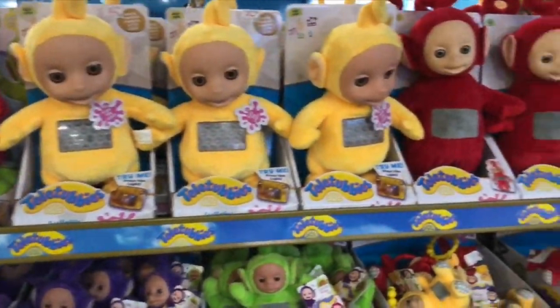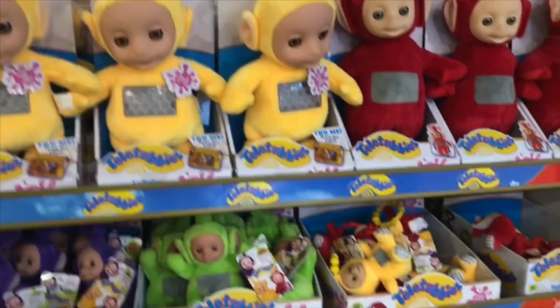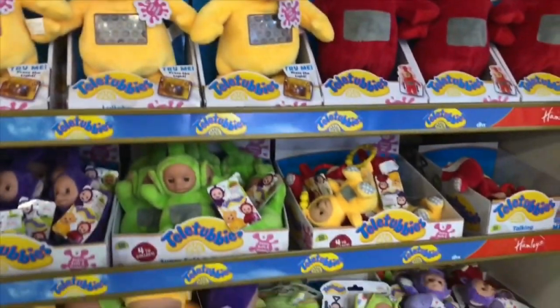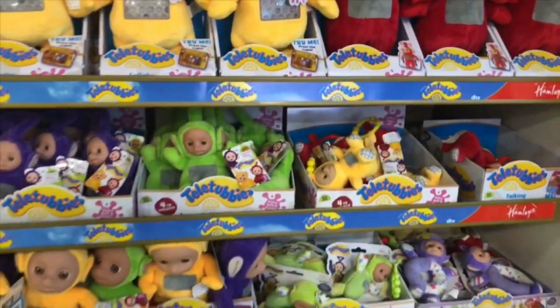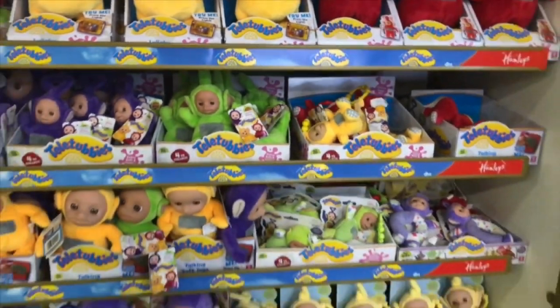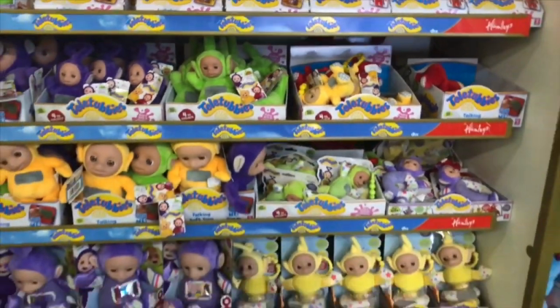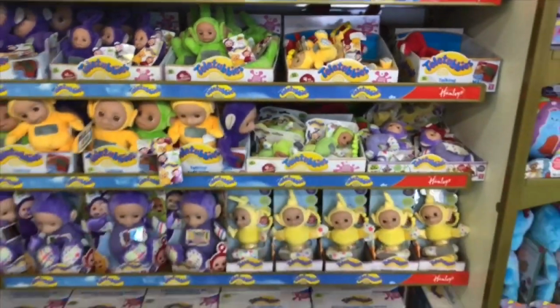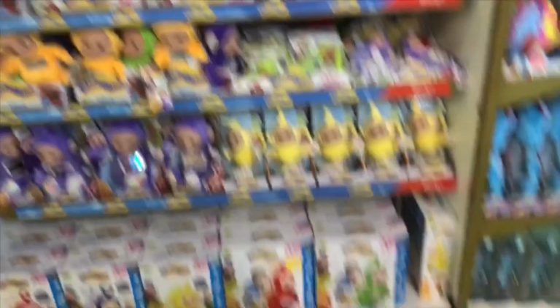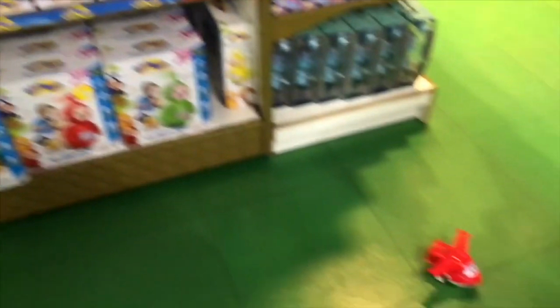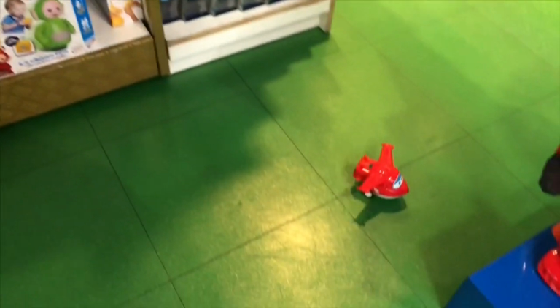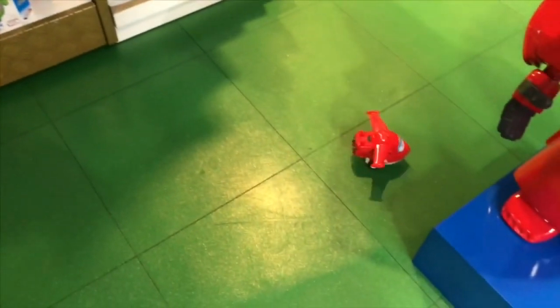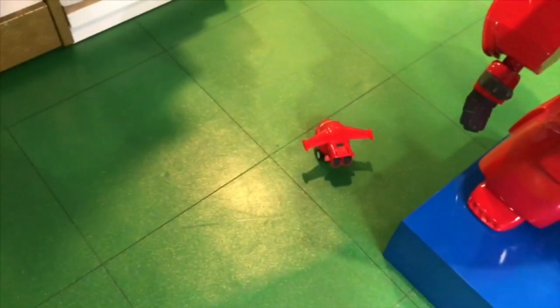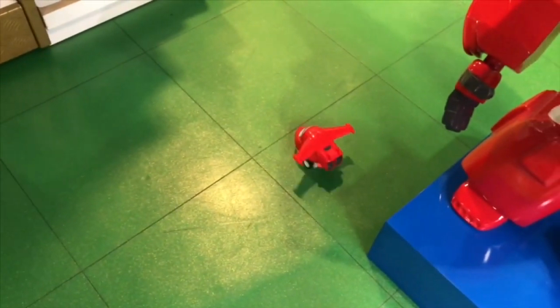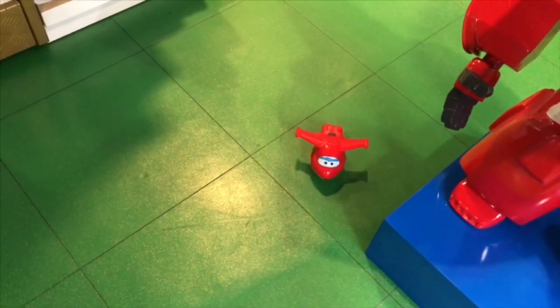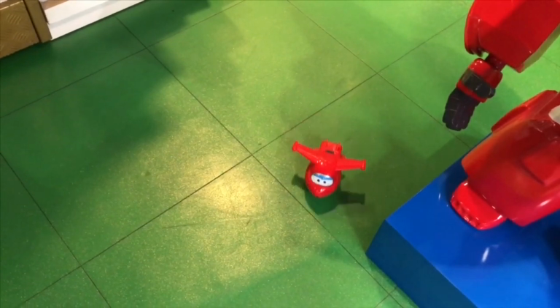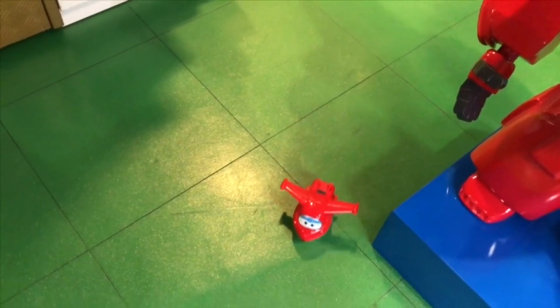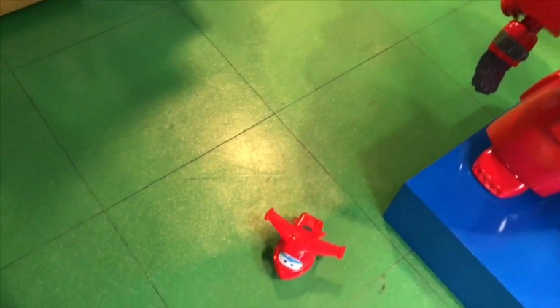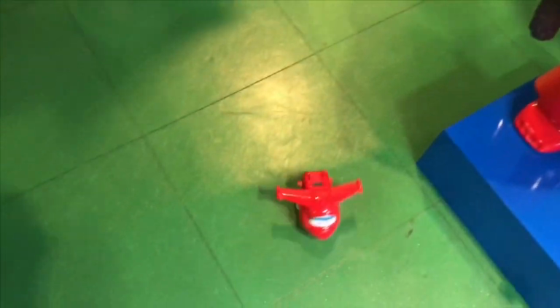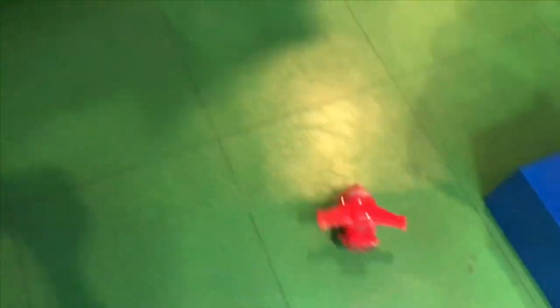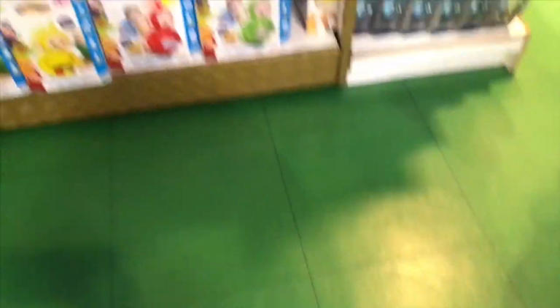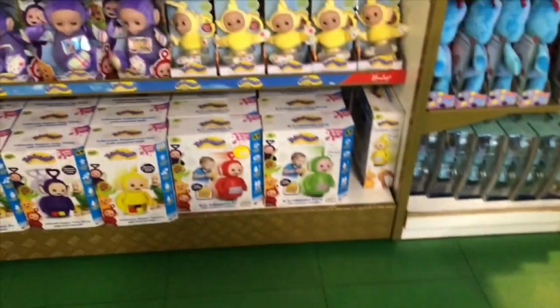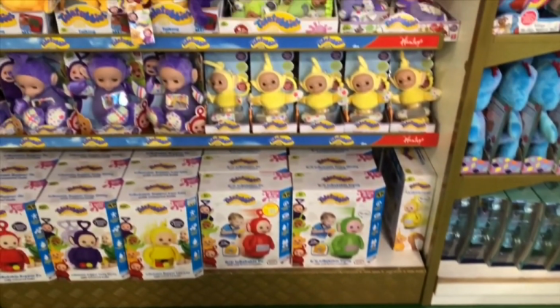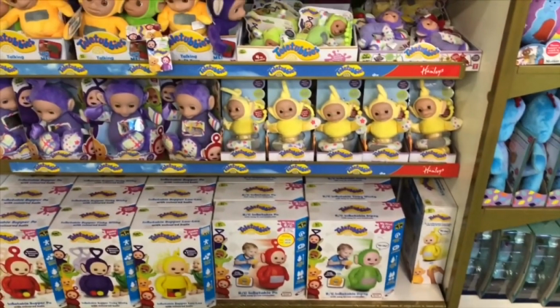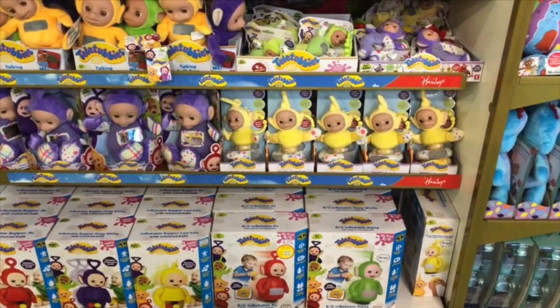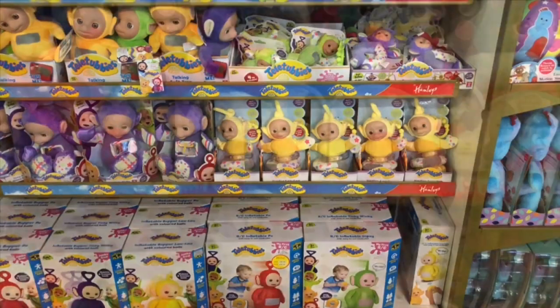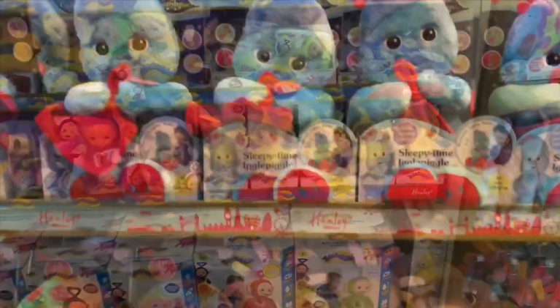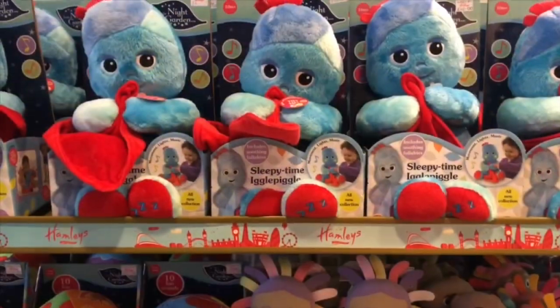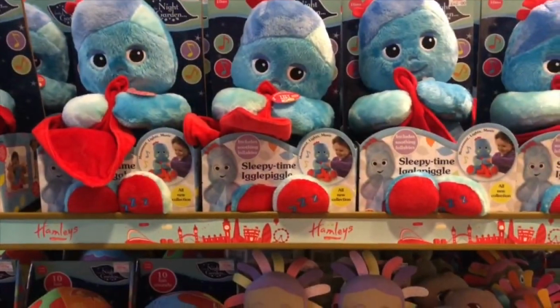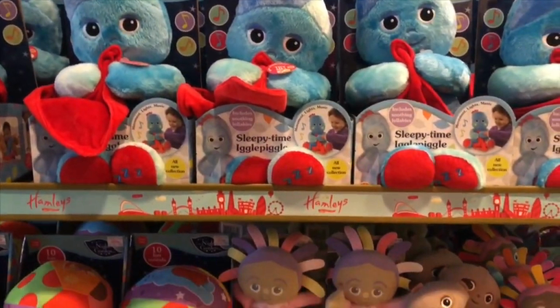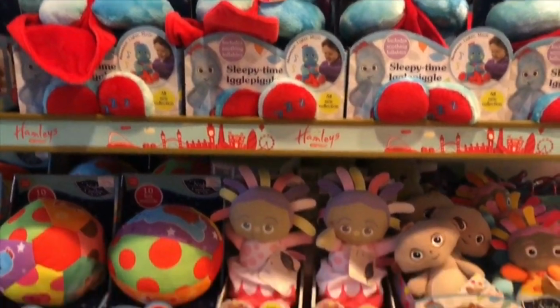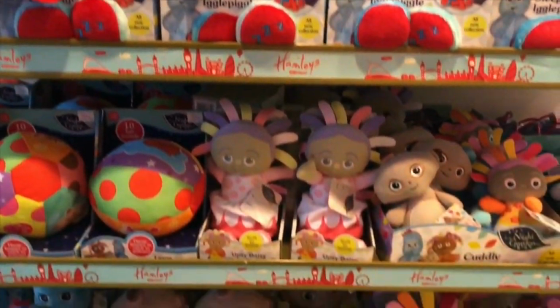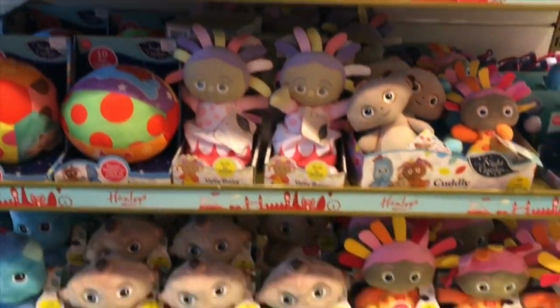I've spotted some Teletubbies. I see Po and Lala. And there's a little plane driving by. And right next to the Teletubbies, In the Night Garden toys.